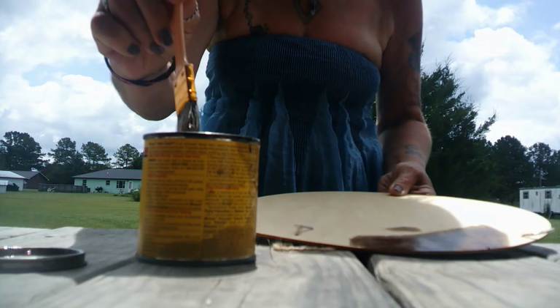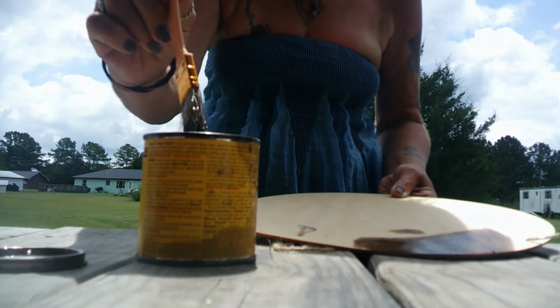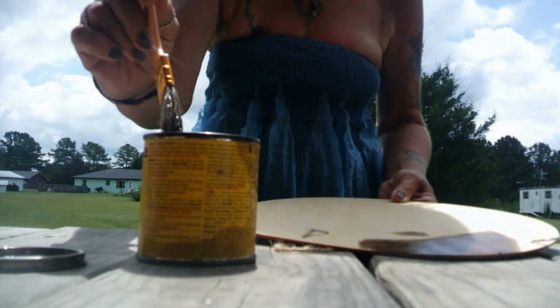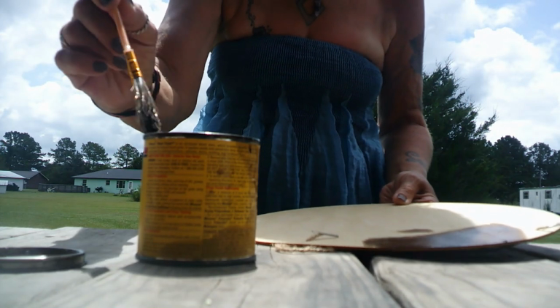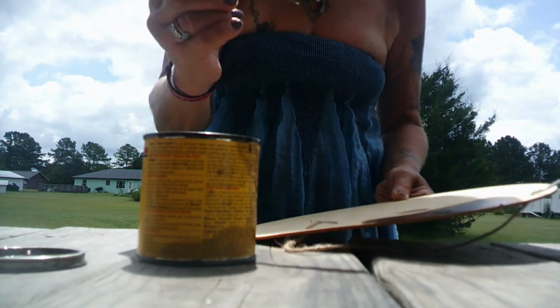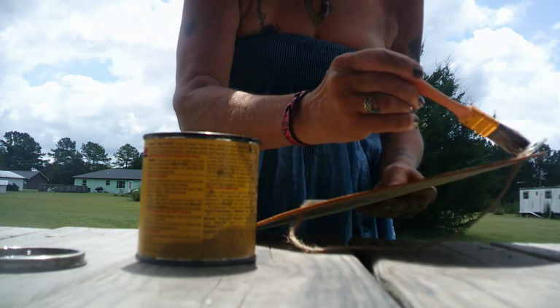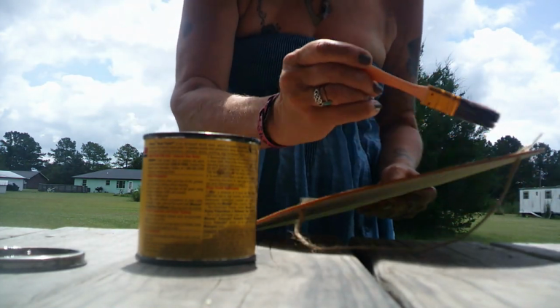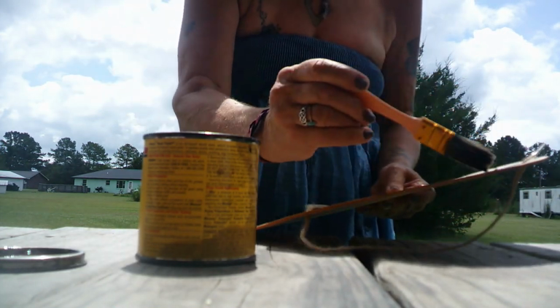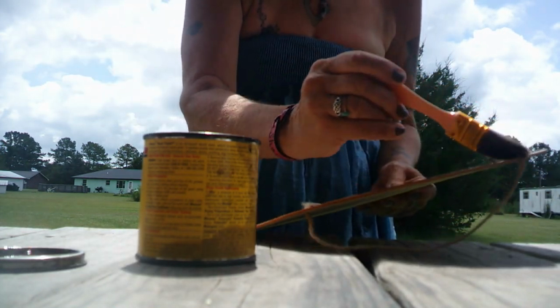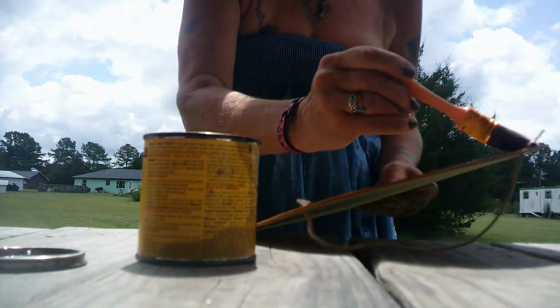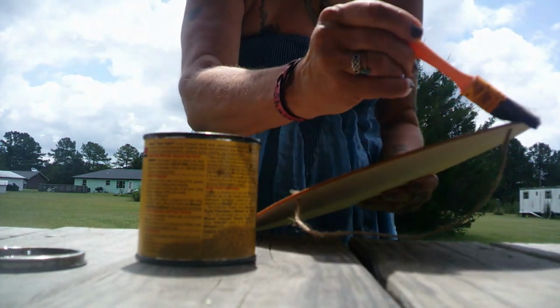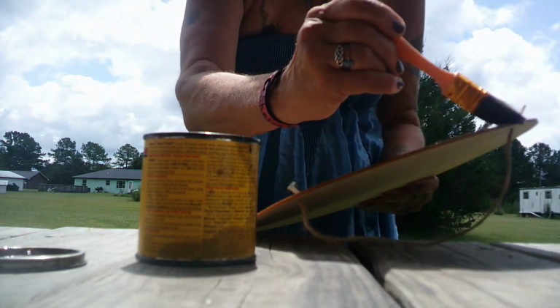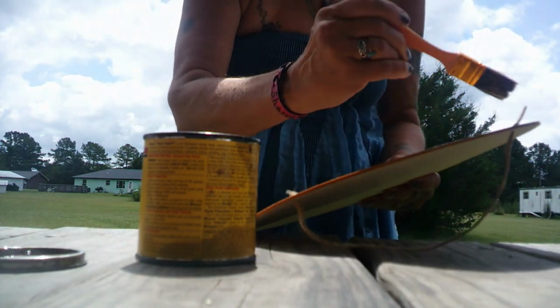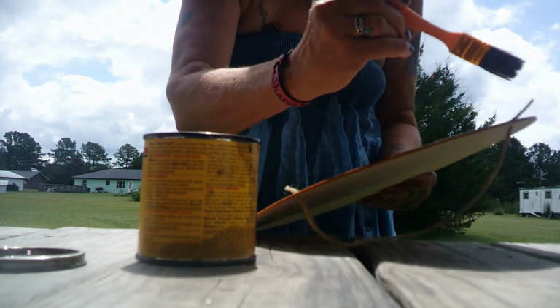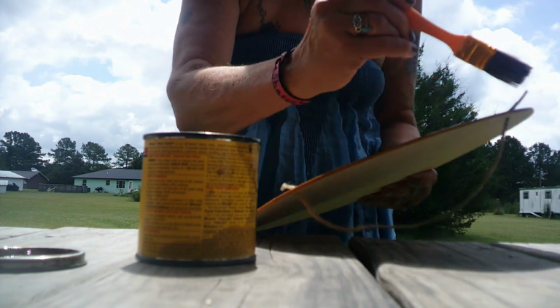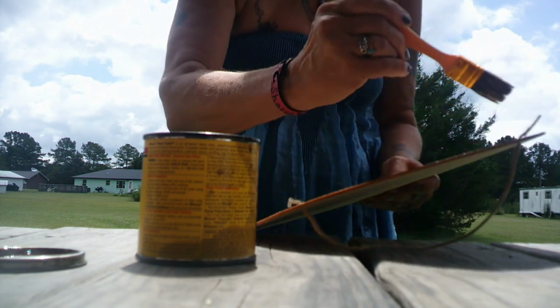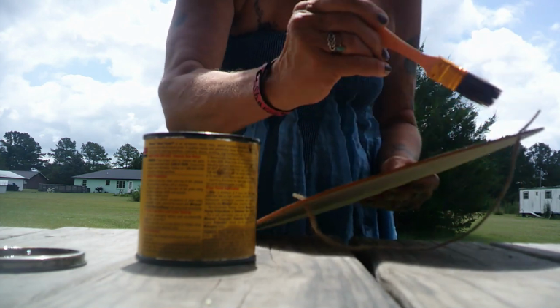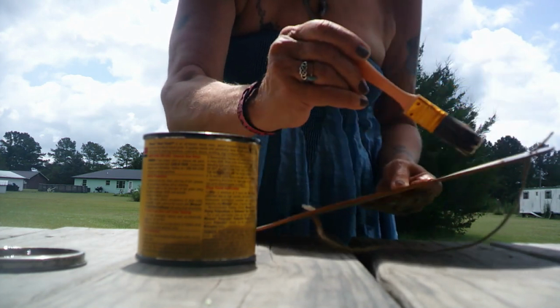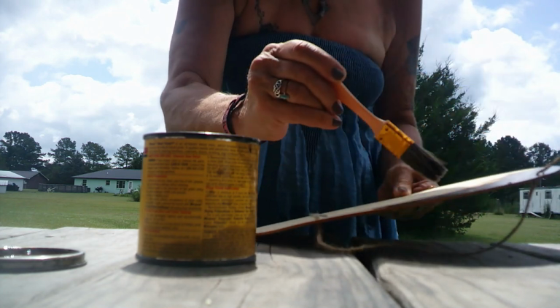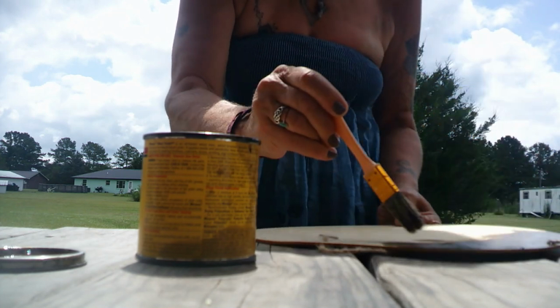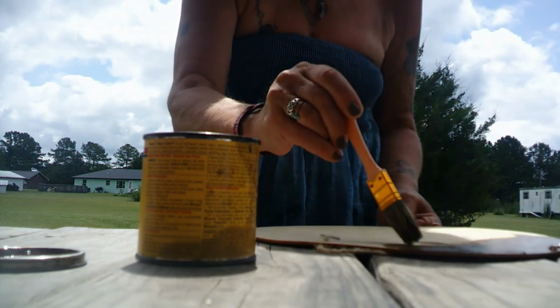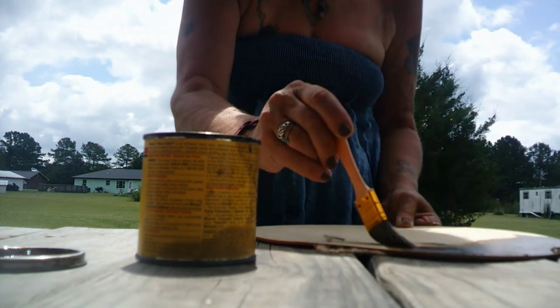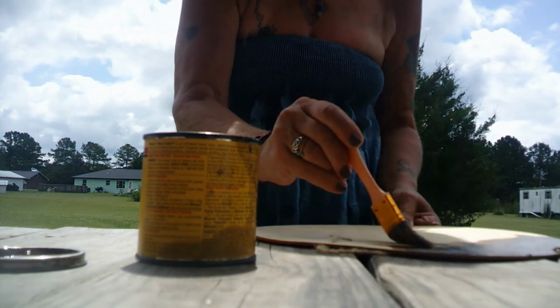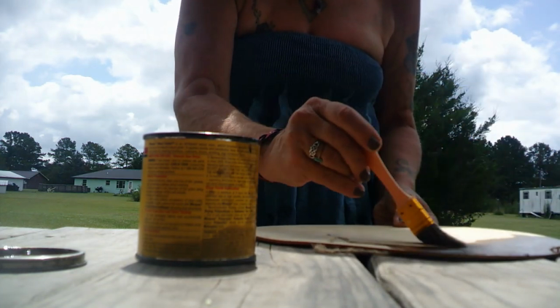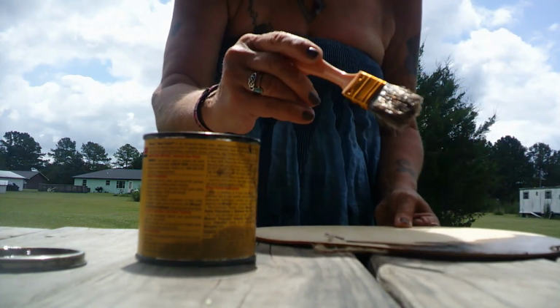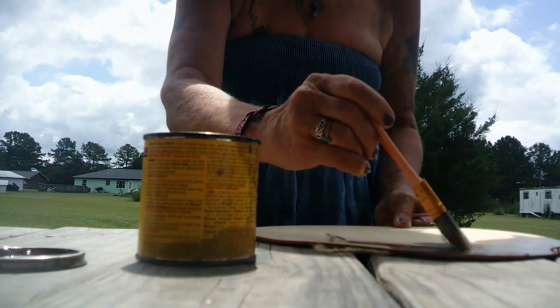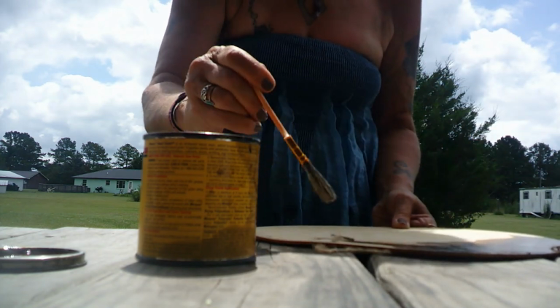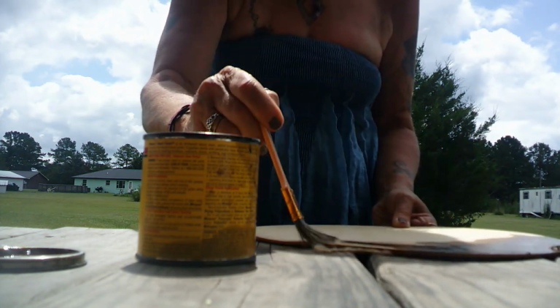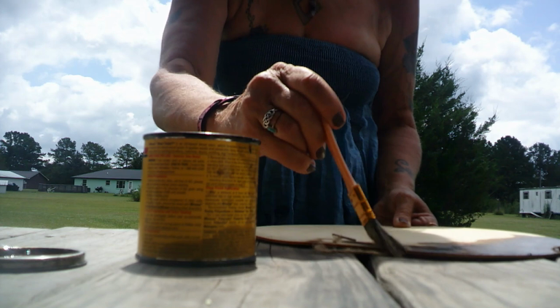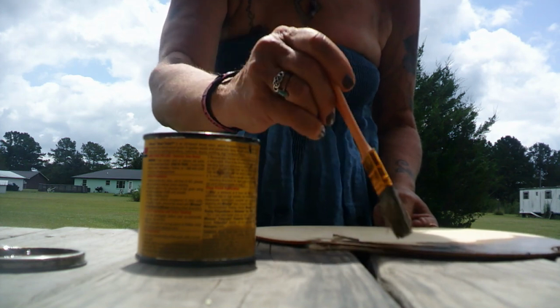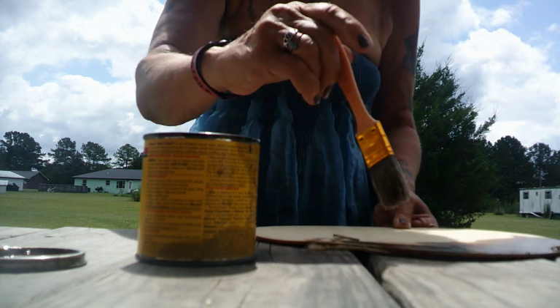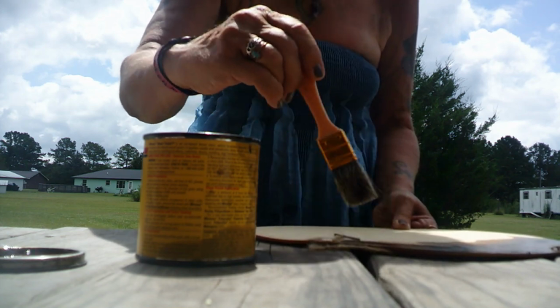I am going to do a quick light coat on one side, let it dry, and then do the other side.